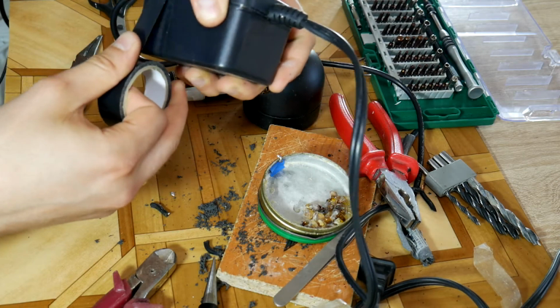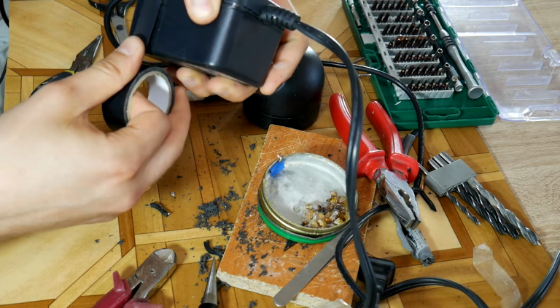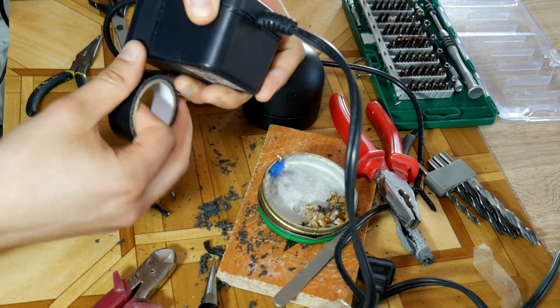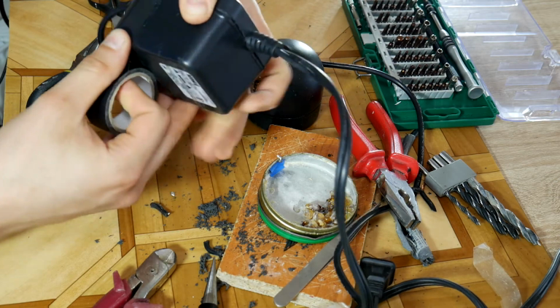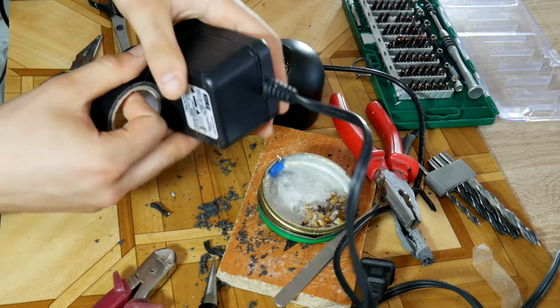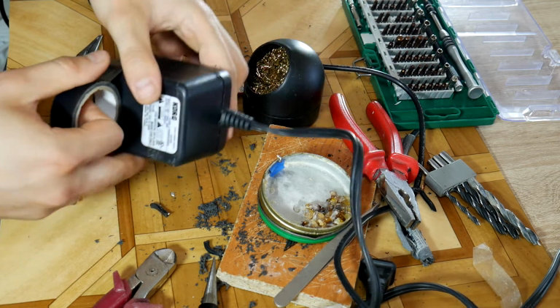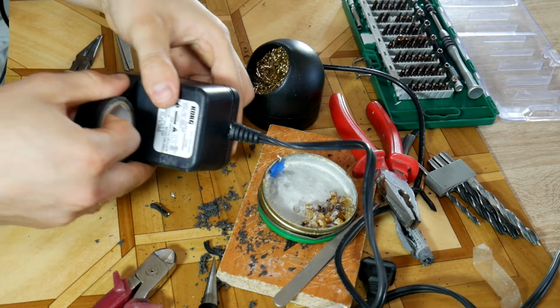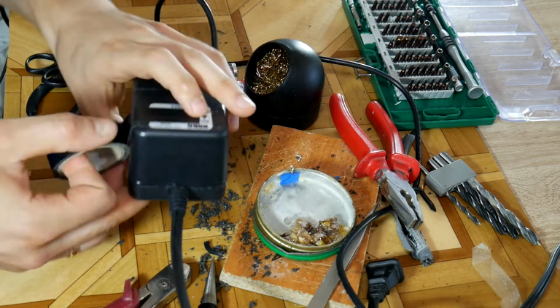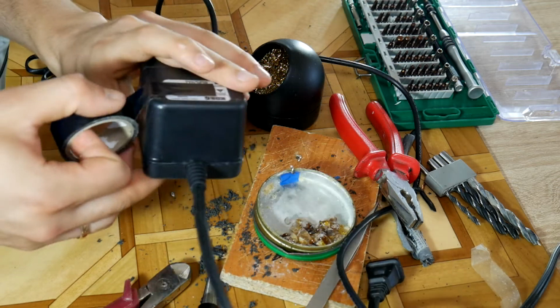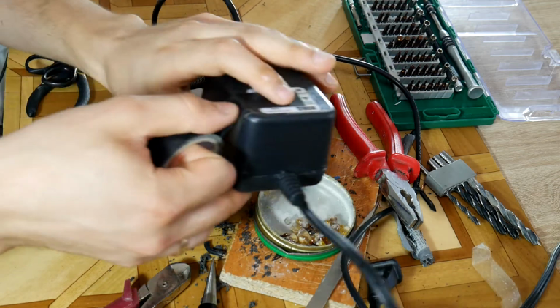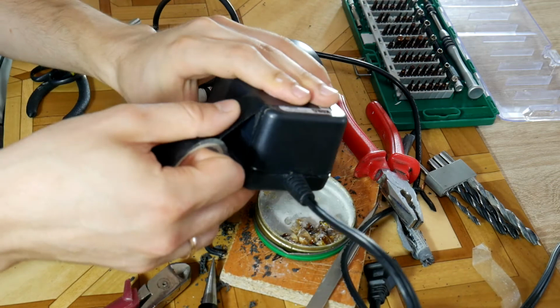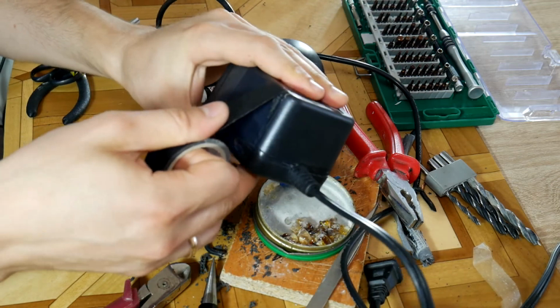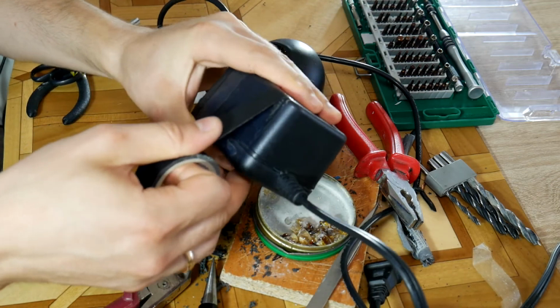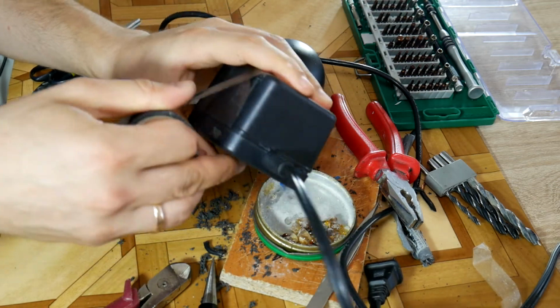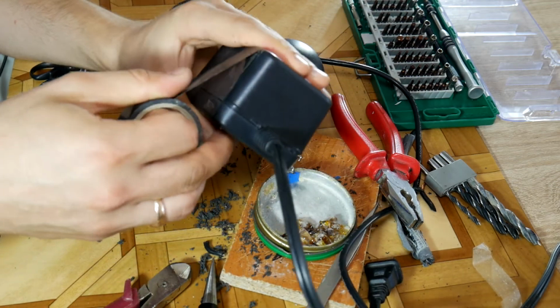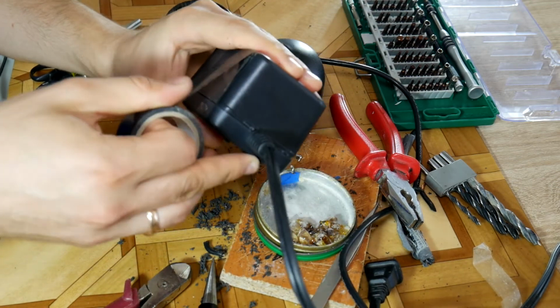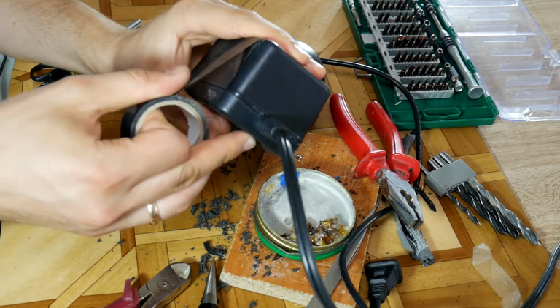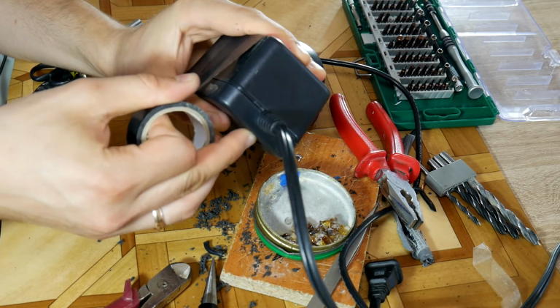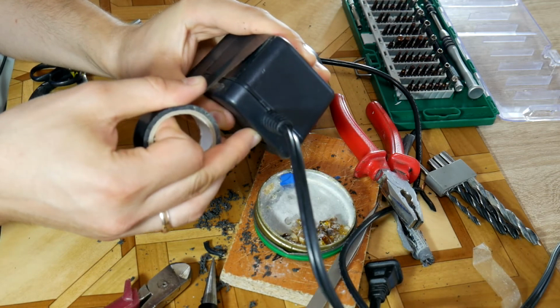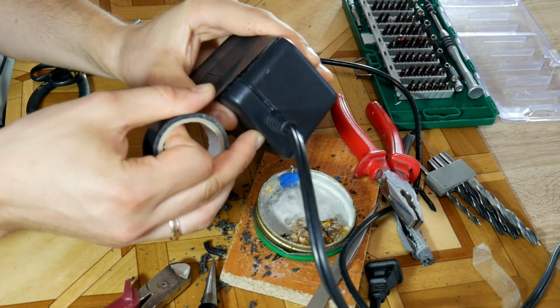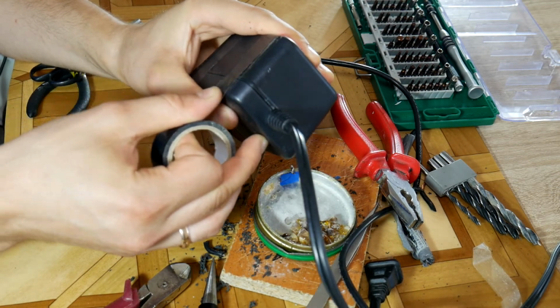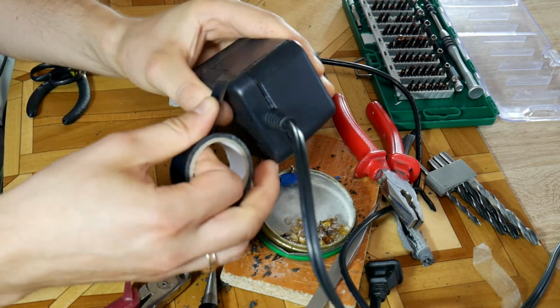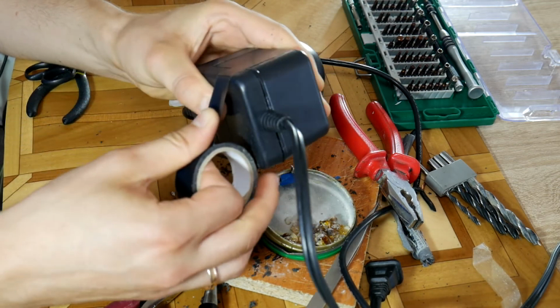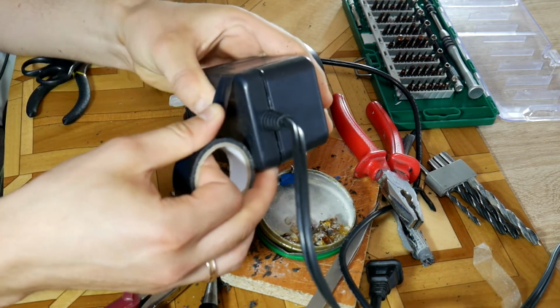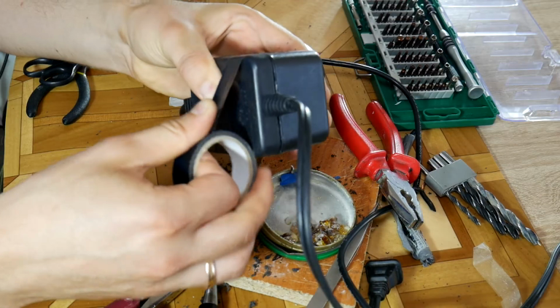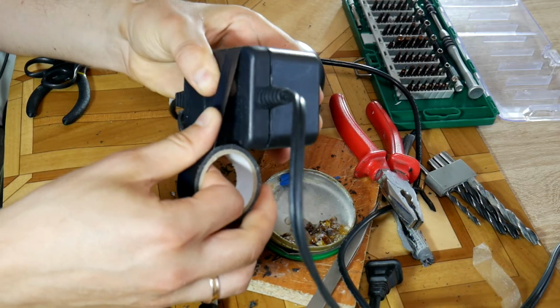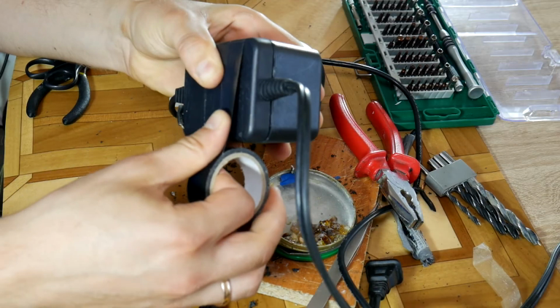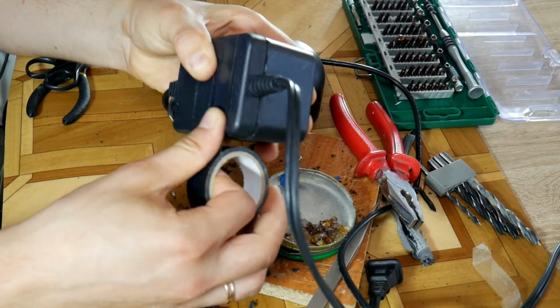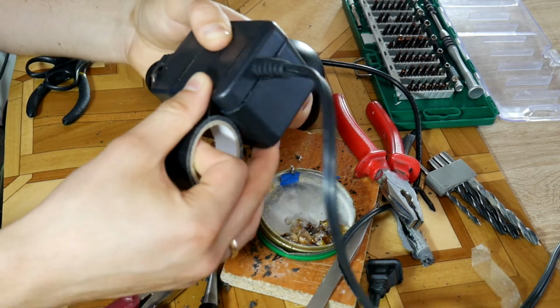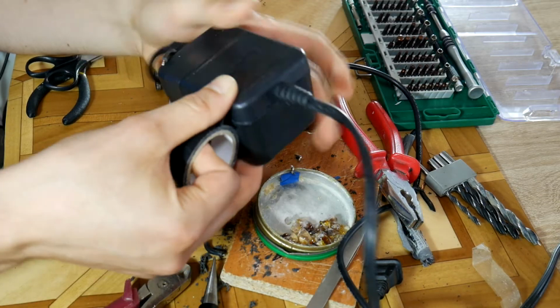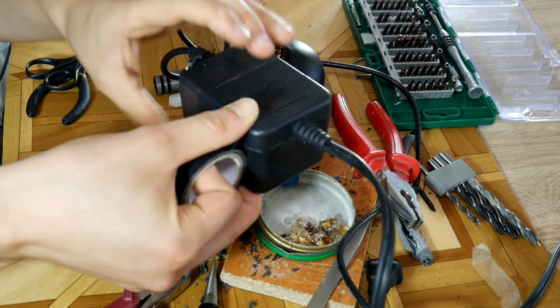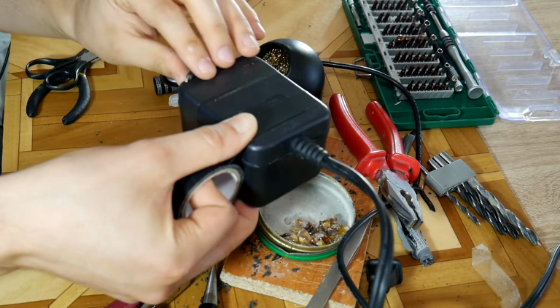For additional fixation I use black duct tape. I know it looks kind of disgusting but it holds well. When the glue has dried you can remove the tape and we're done.